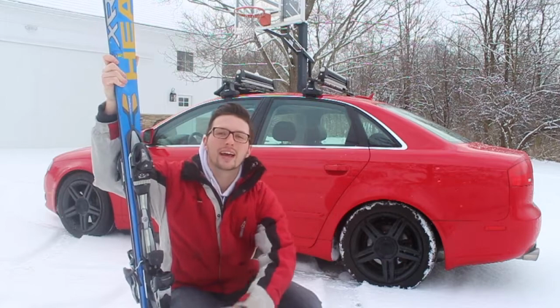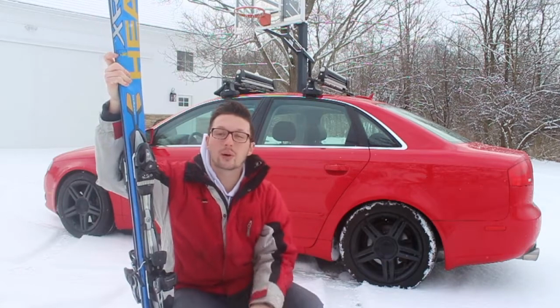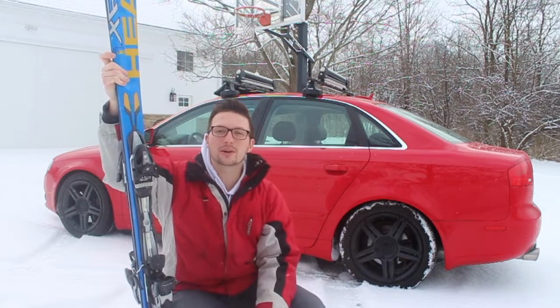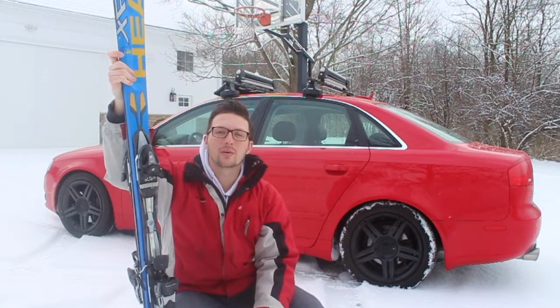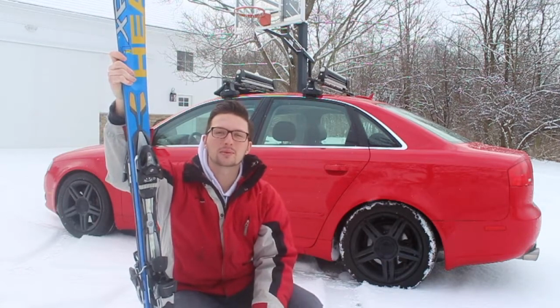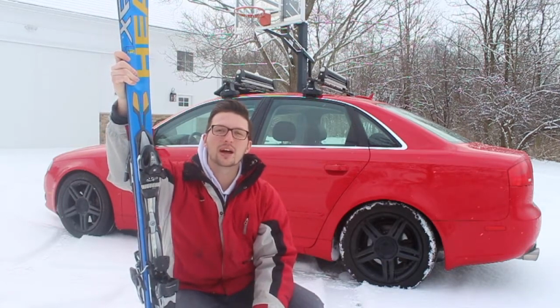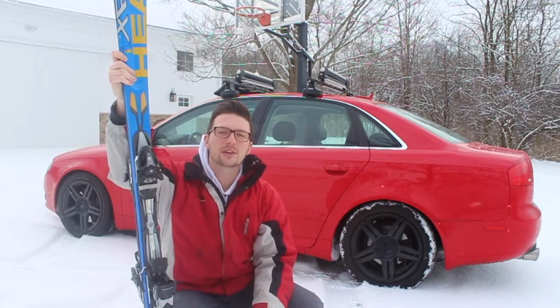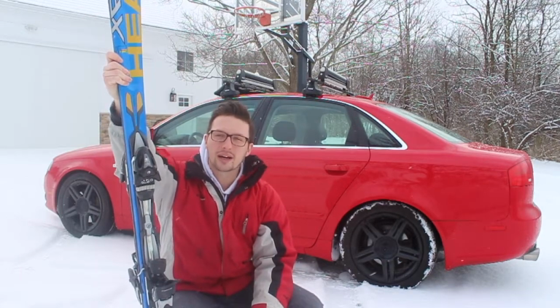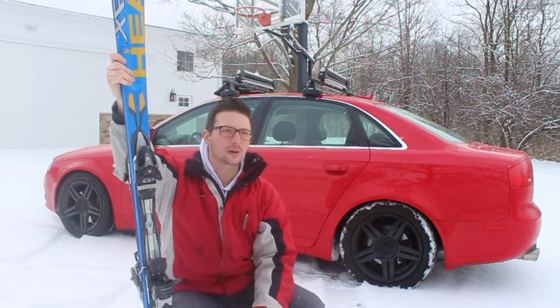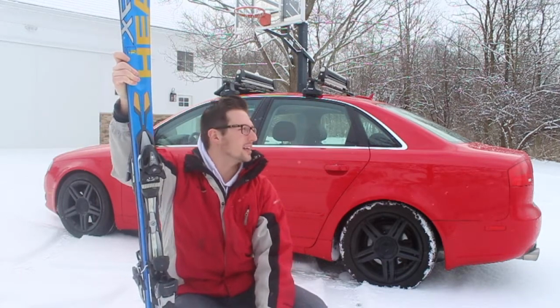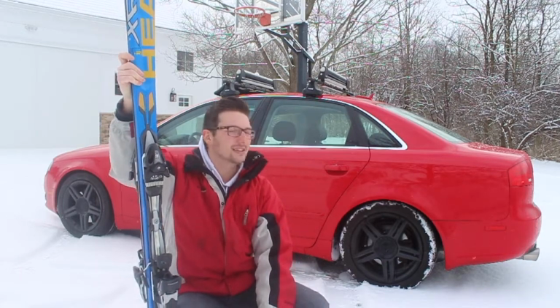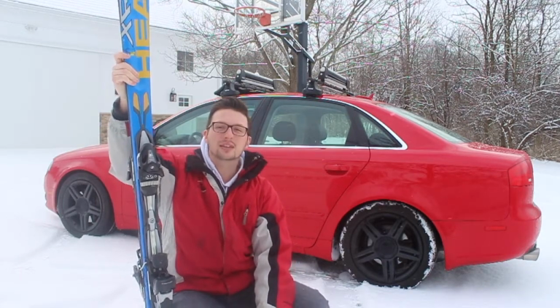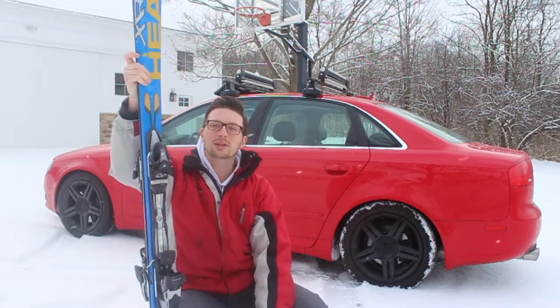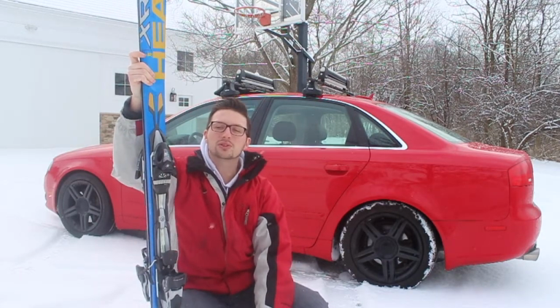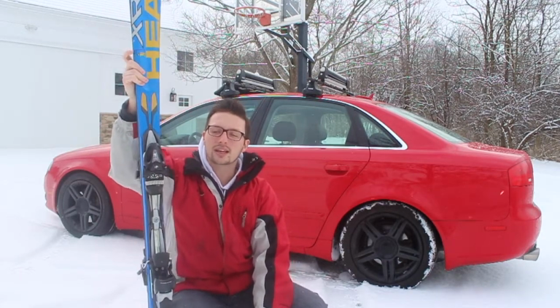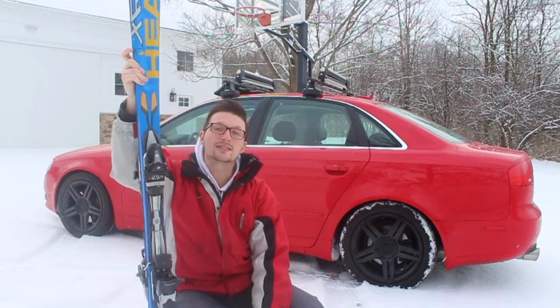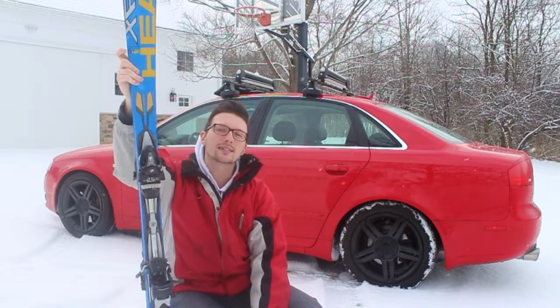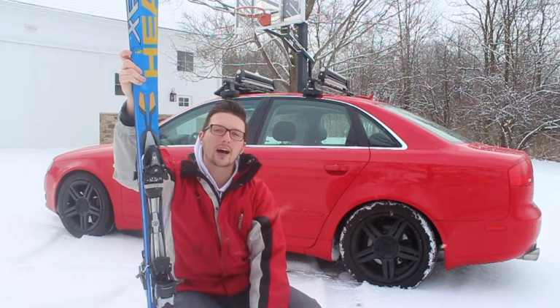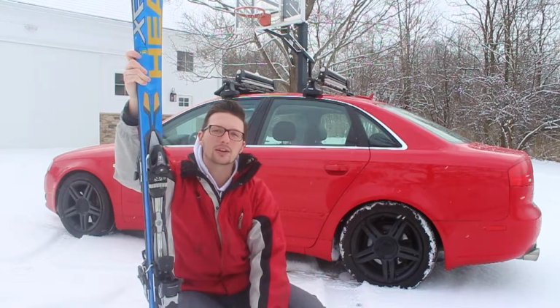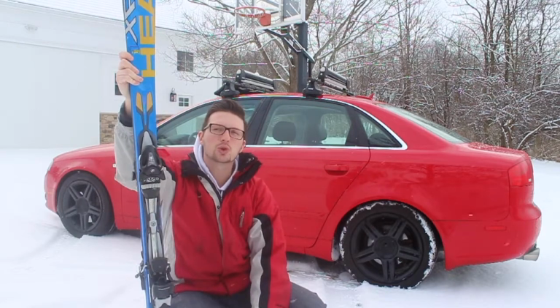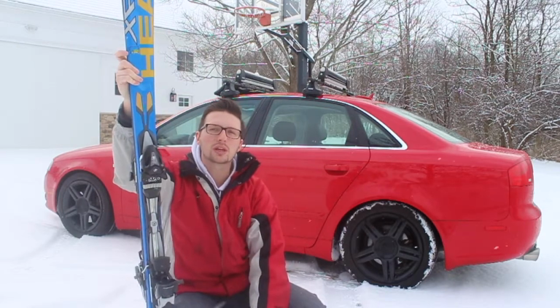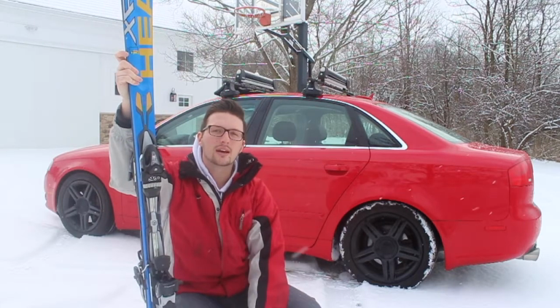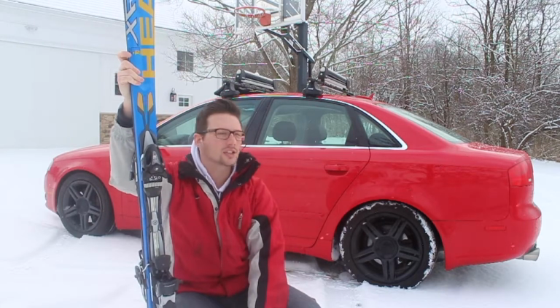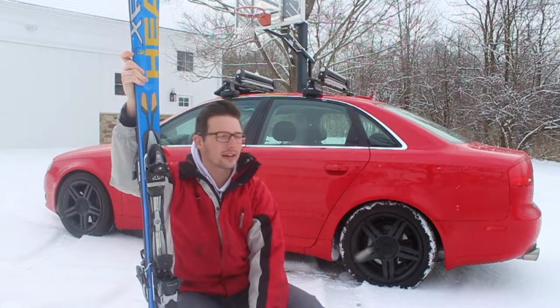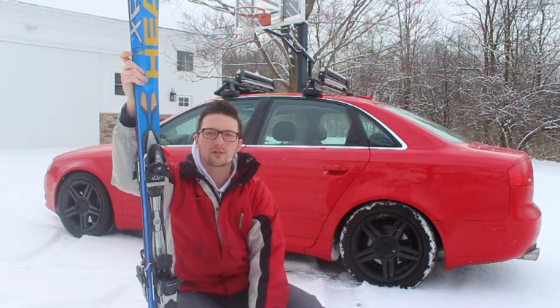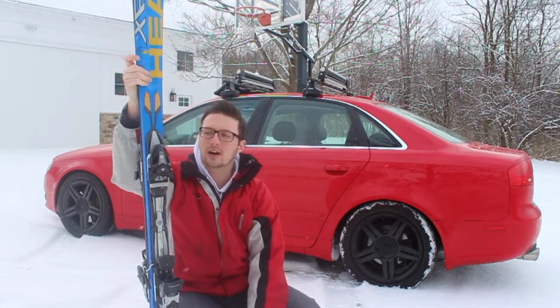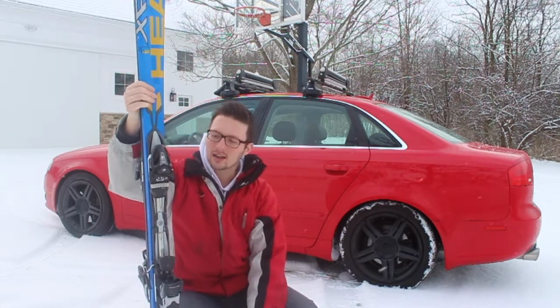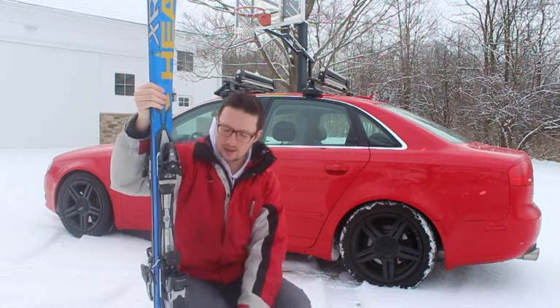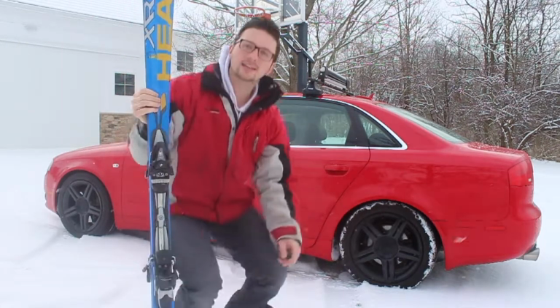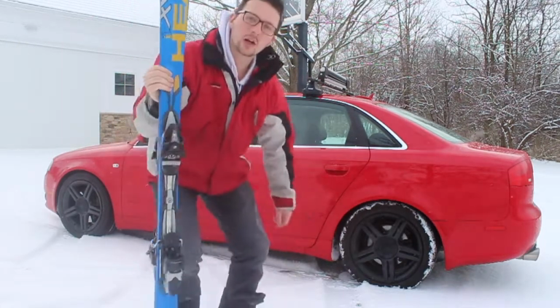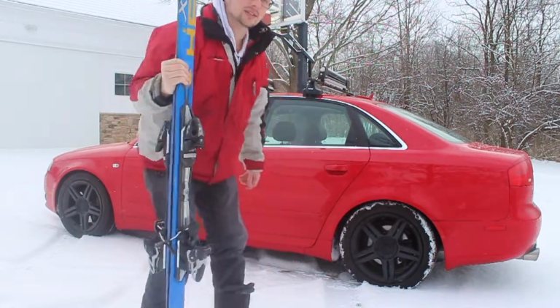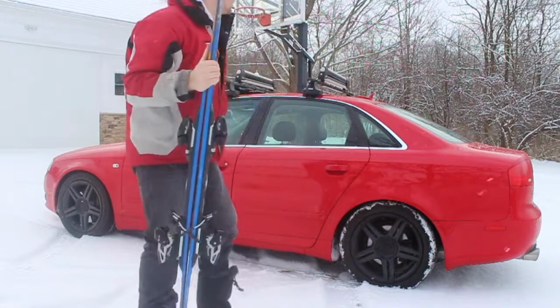Hey everyone, what's going on? Welcome to another video by Dework Exotics. So today I'm going to go skiing. I'm going to test out my new Thule ski rack I got for the Audi. So let's load up the skis.